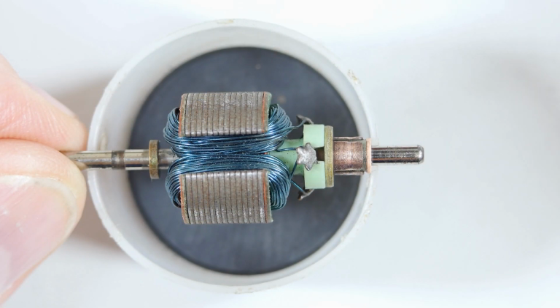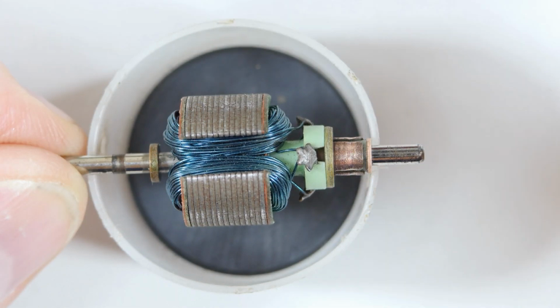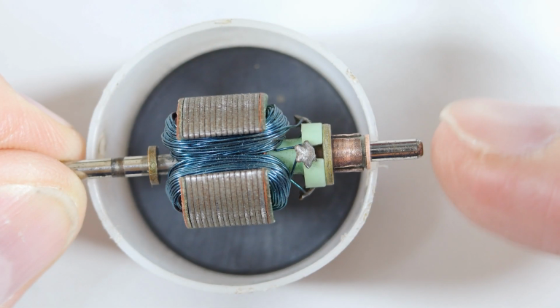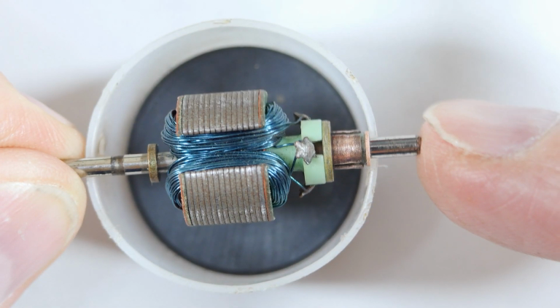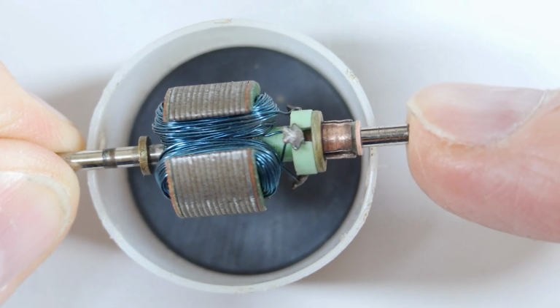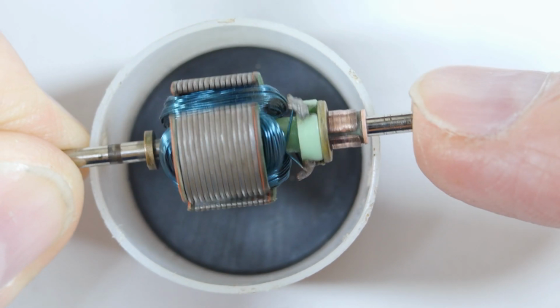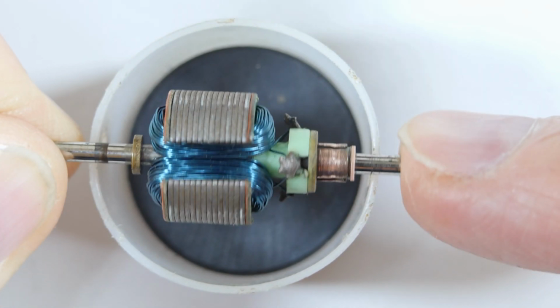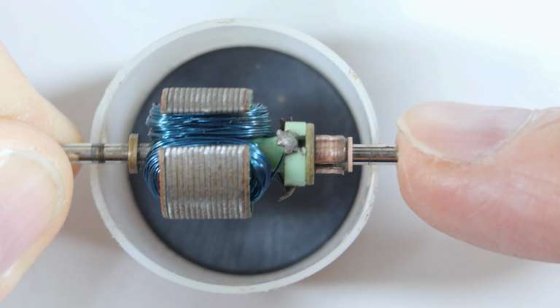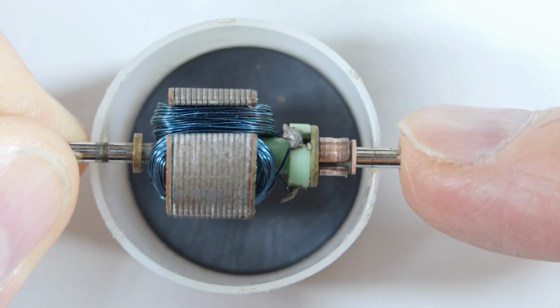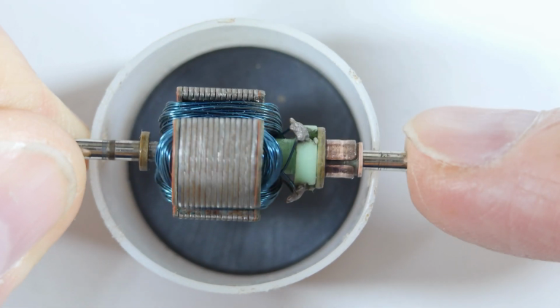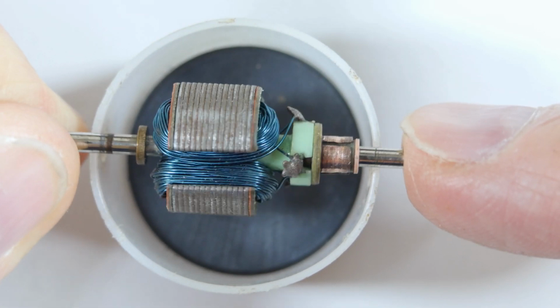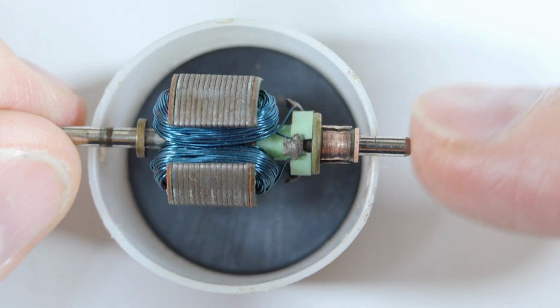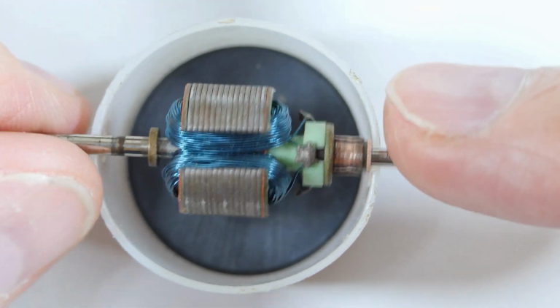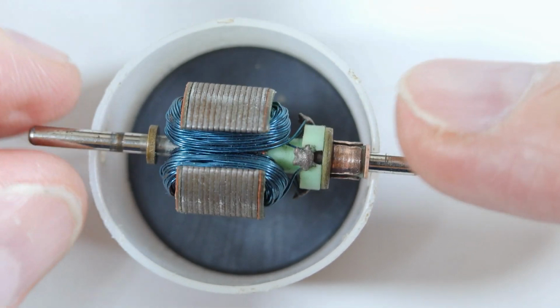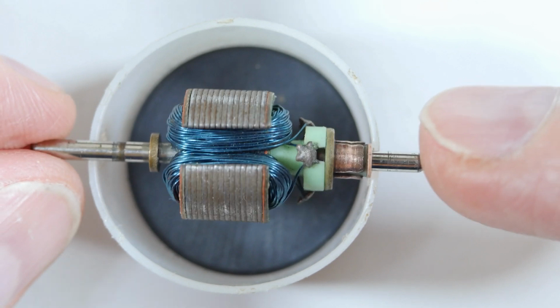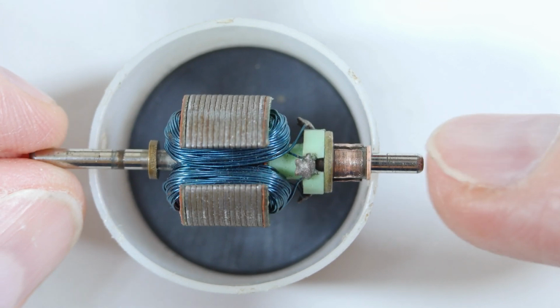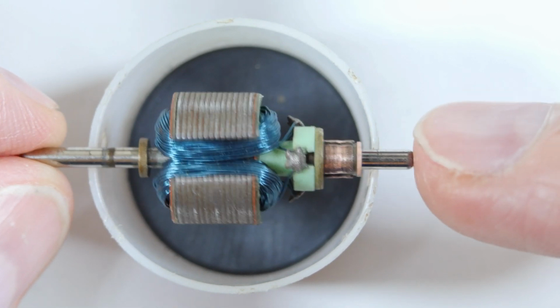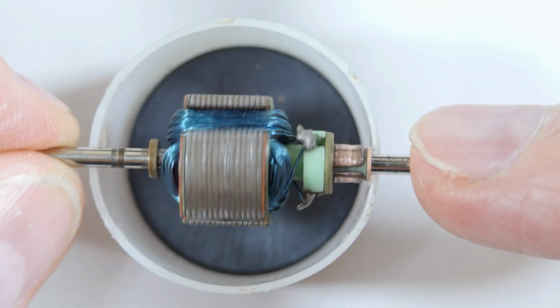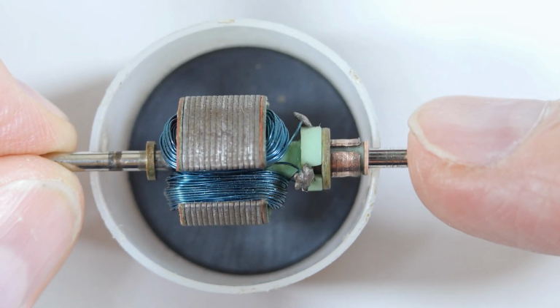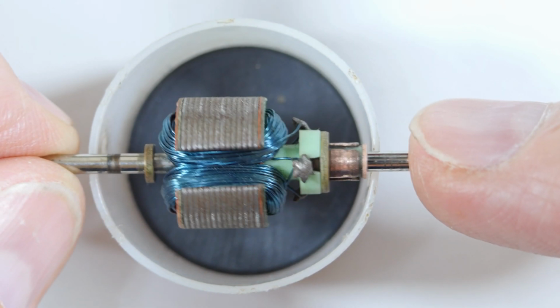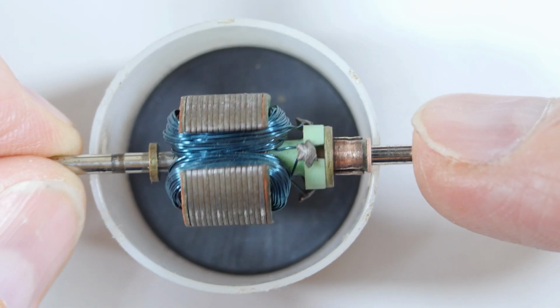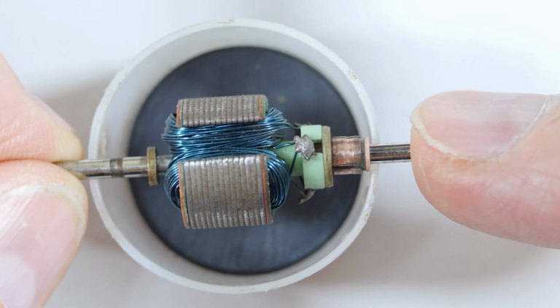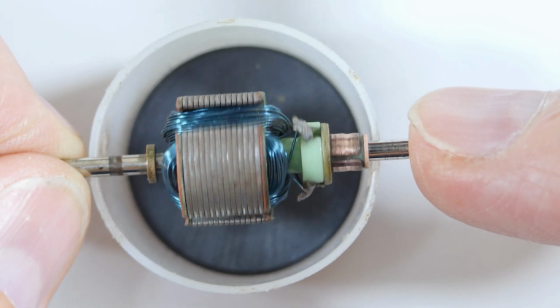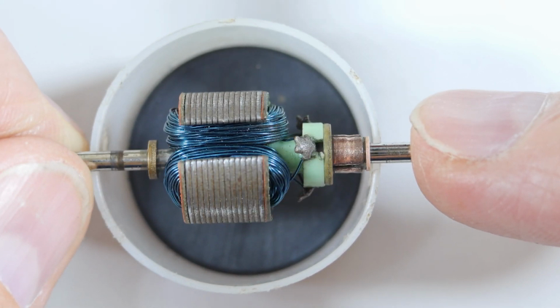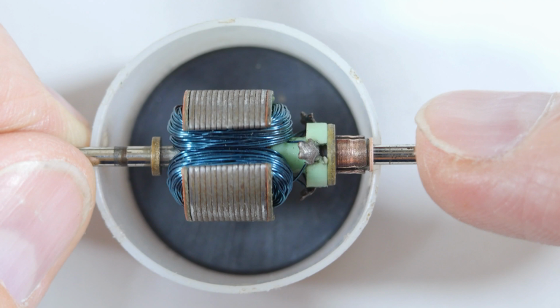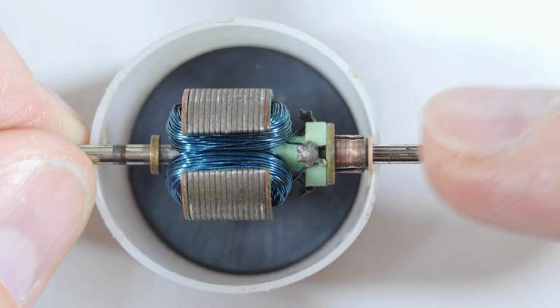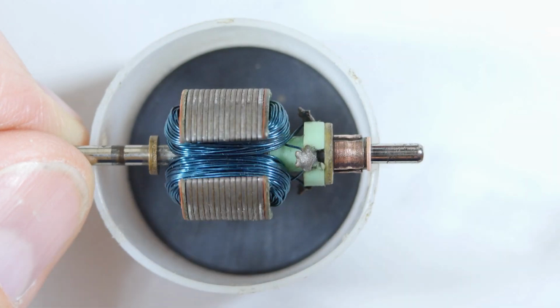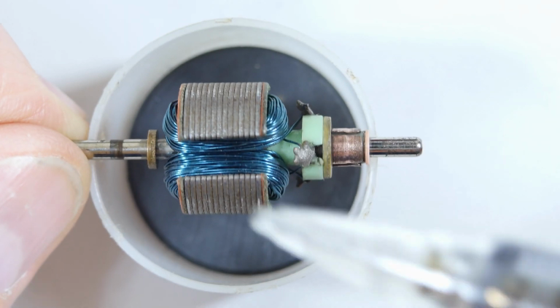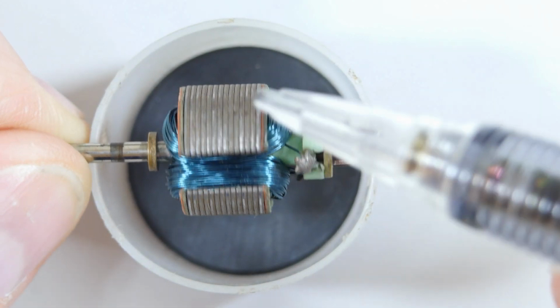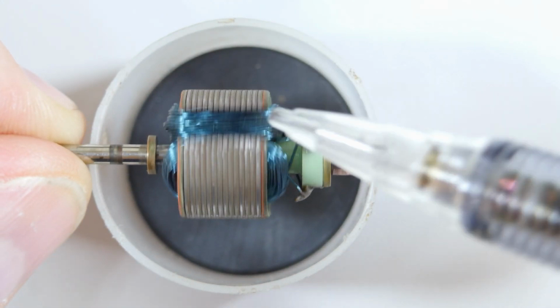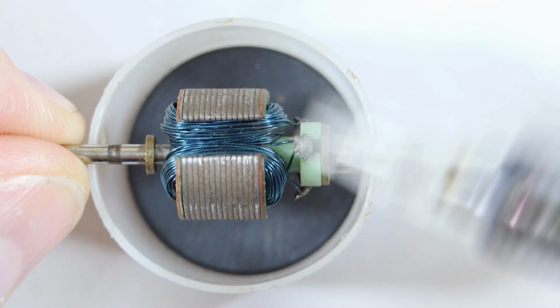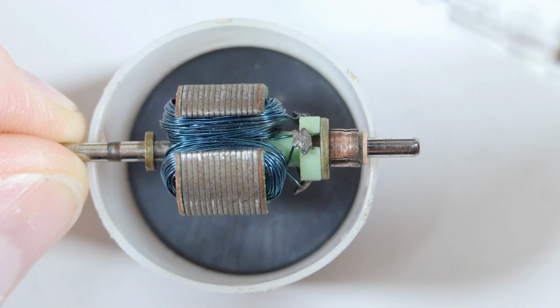This is the armature from the motor. As you can see, it's just three coils of wire, and when you run electricity through coils of wire they become either north or south oriented. And that's not special — you can do that with anything.